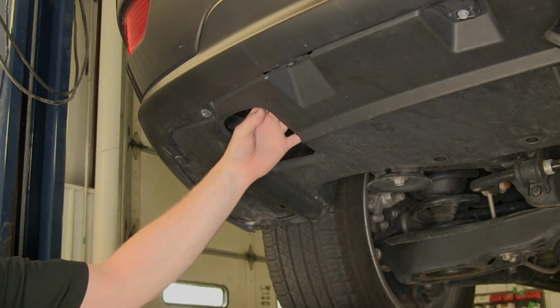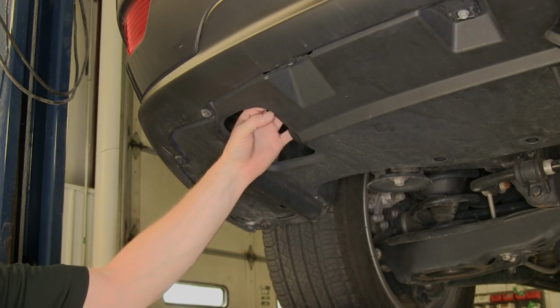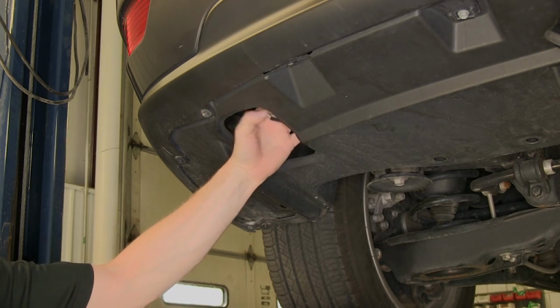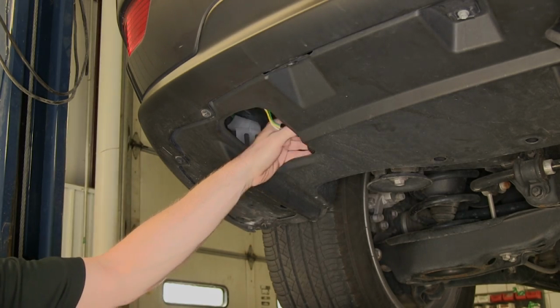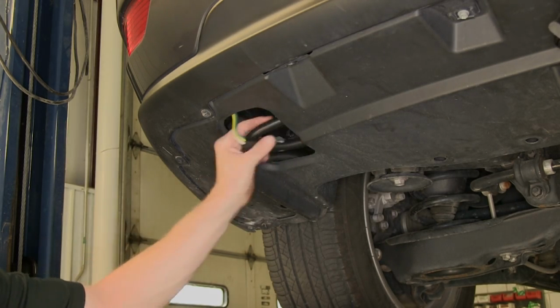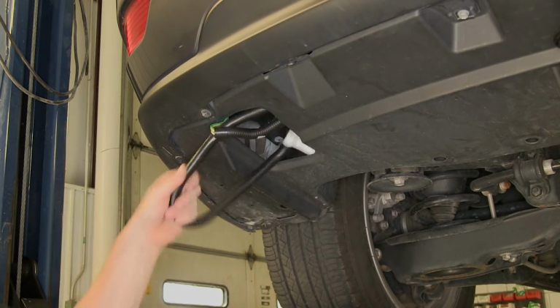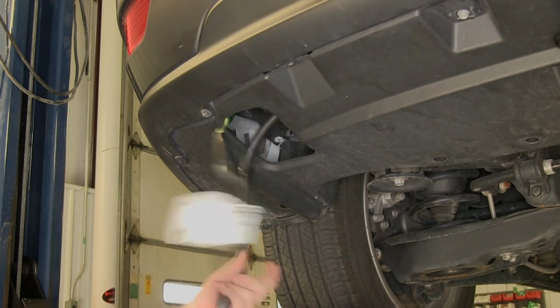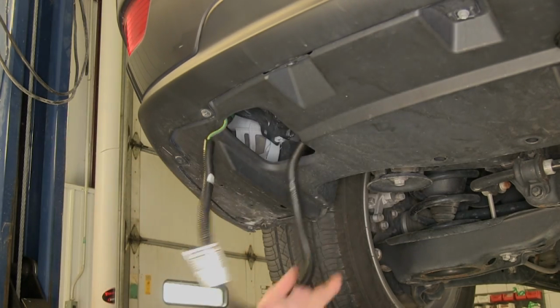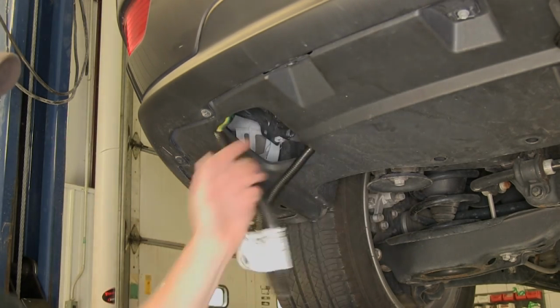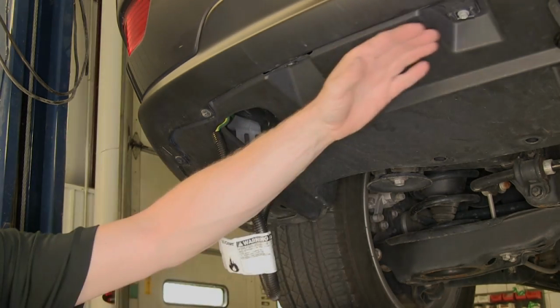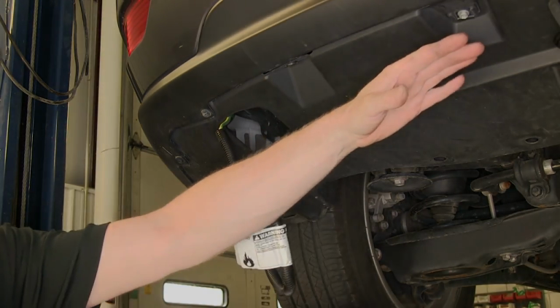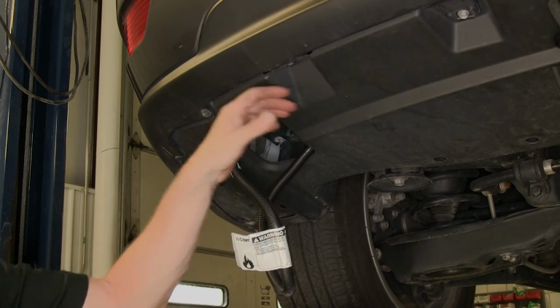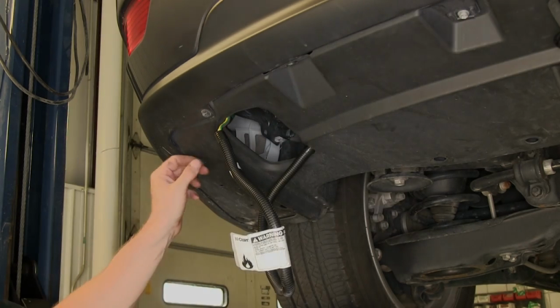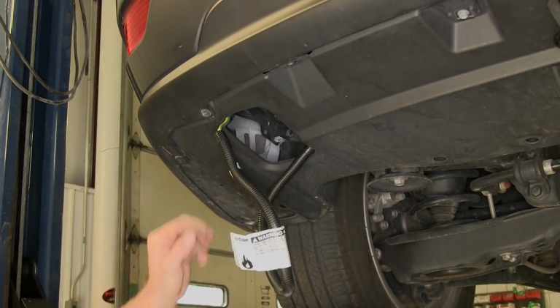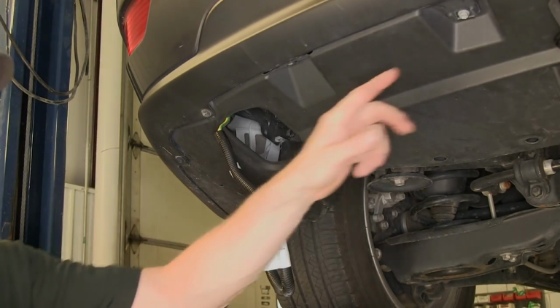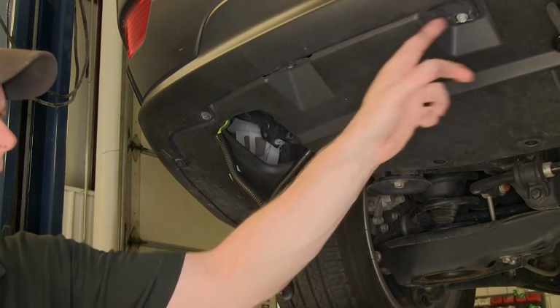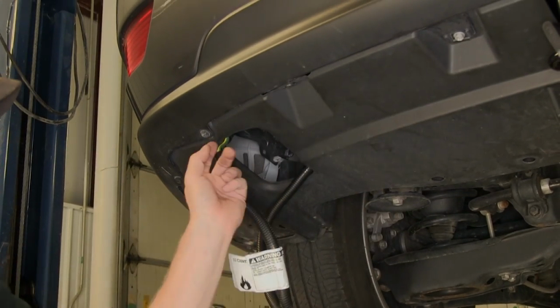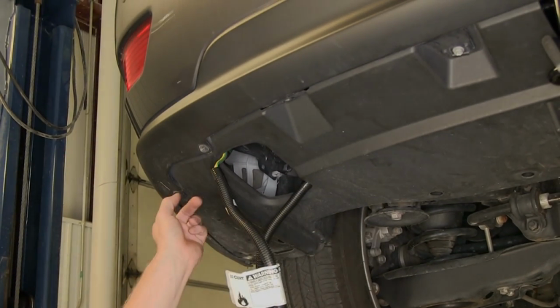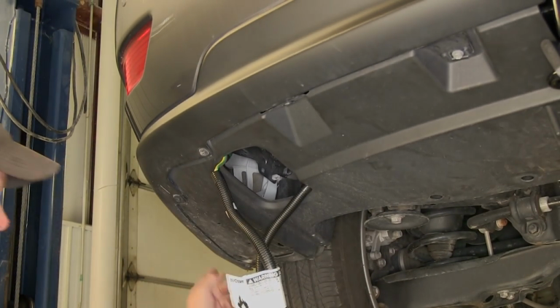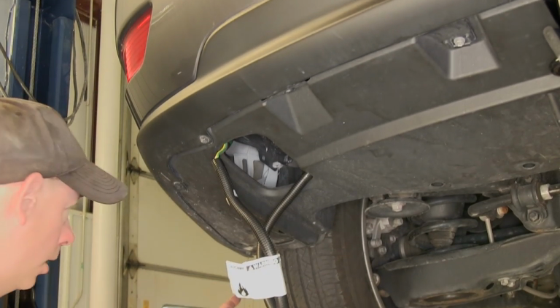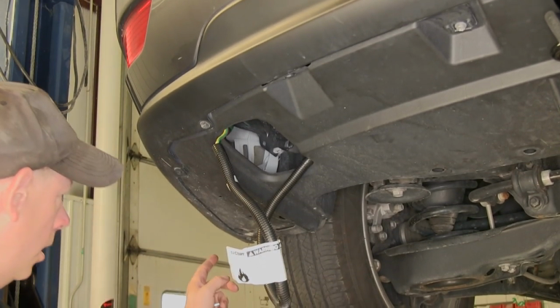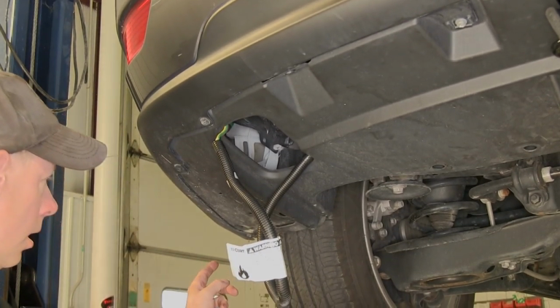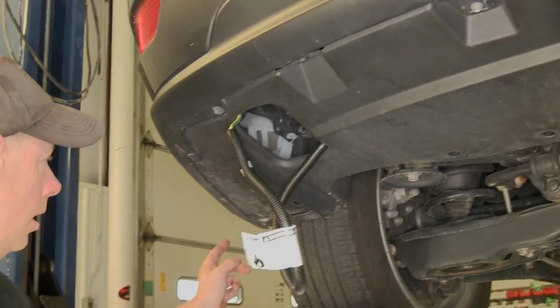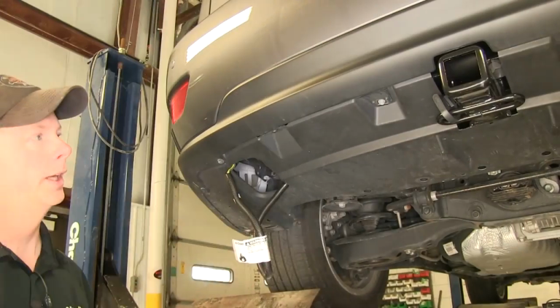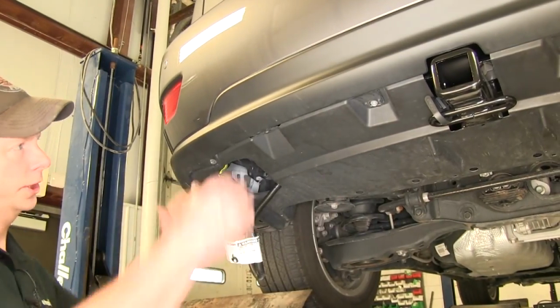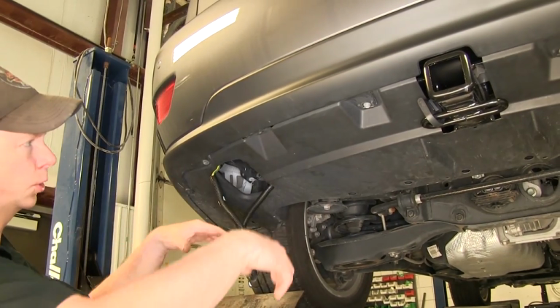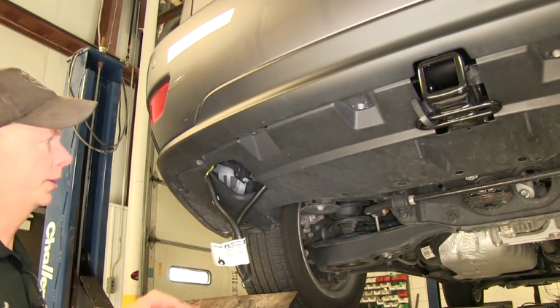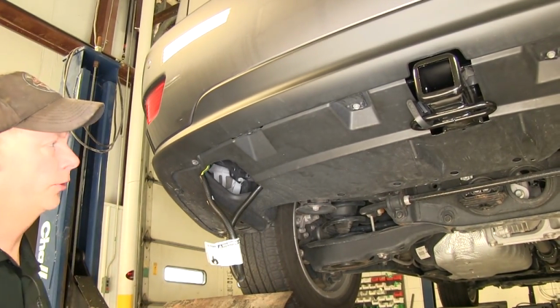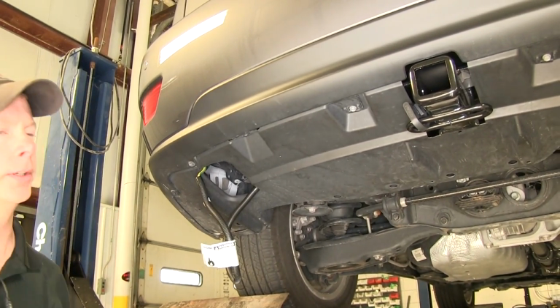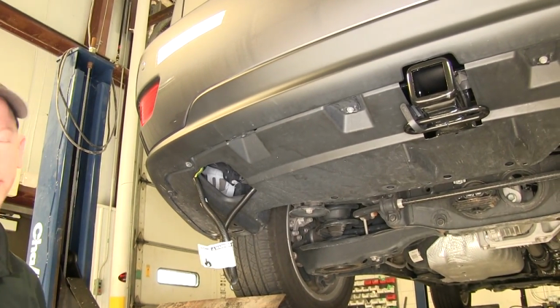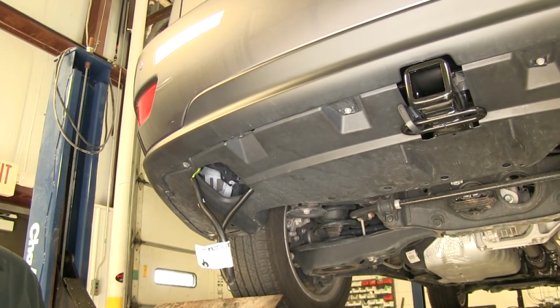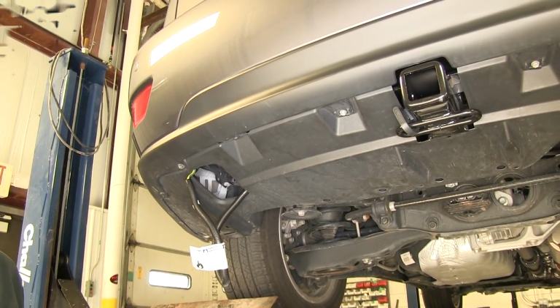Now if you want to go ahead and attach it to the hitch, which is perfectly fine, we need to go ahead and lower our fascia here by removing one, two, three screws and two plastic fasteners. That'll let us work it down enough where we can get our hands in there and zip tie it to the hitch.